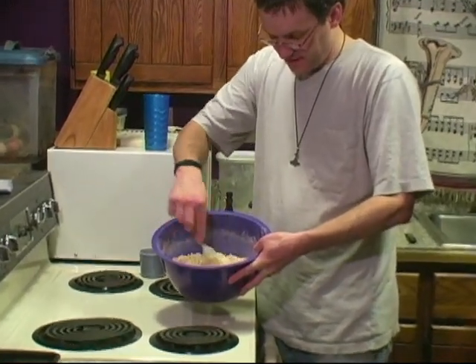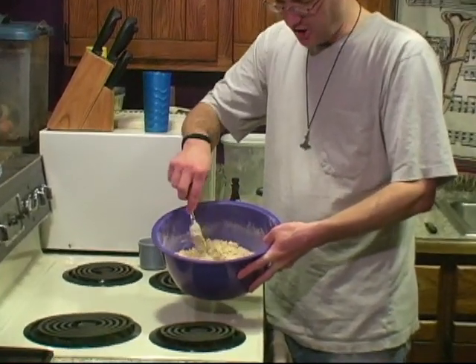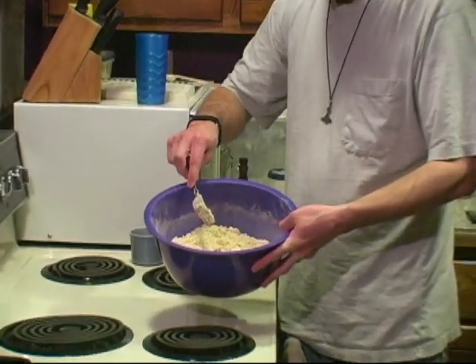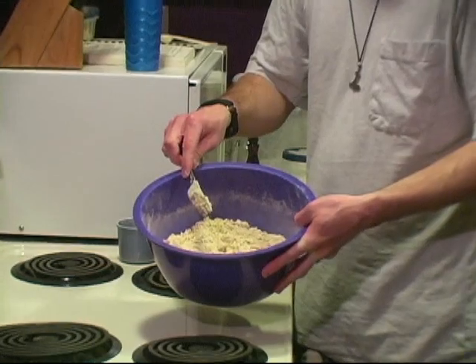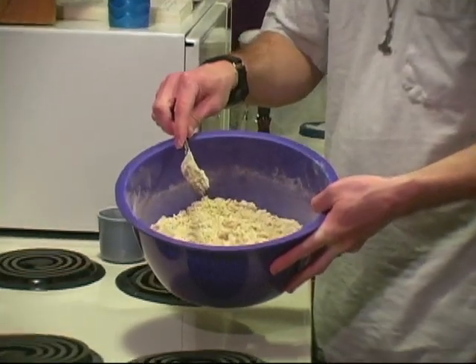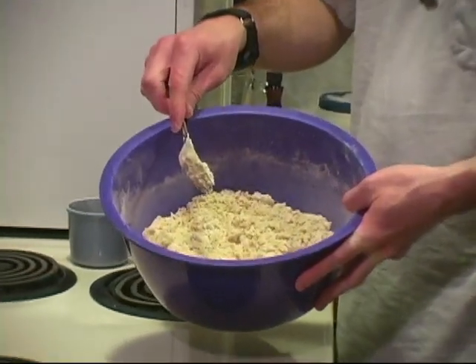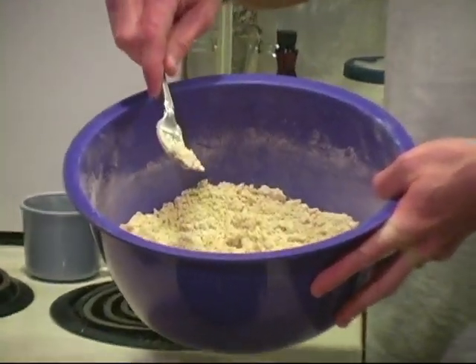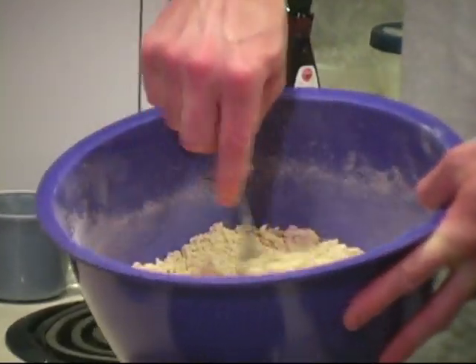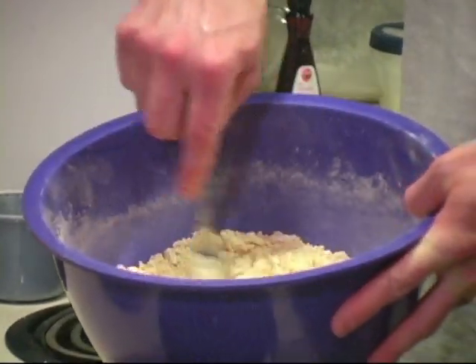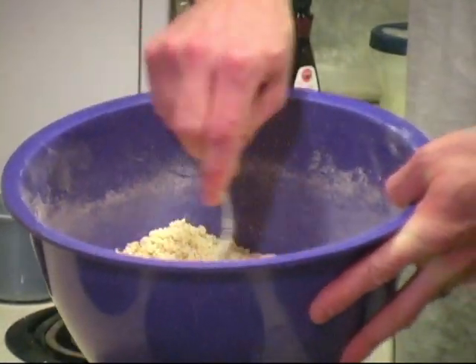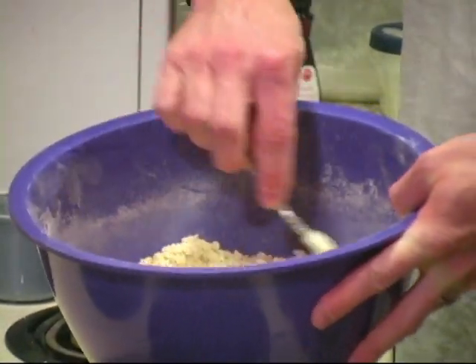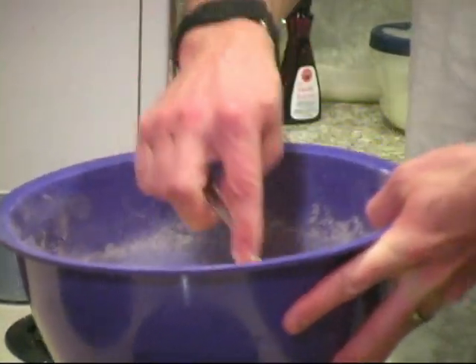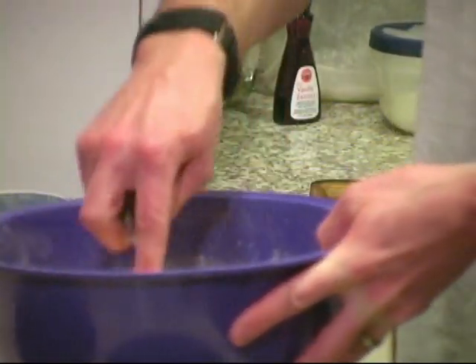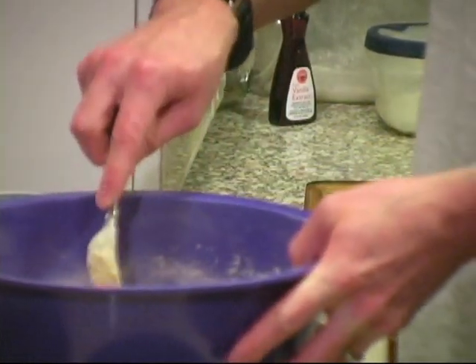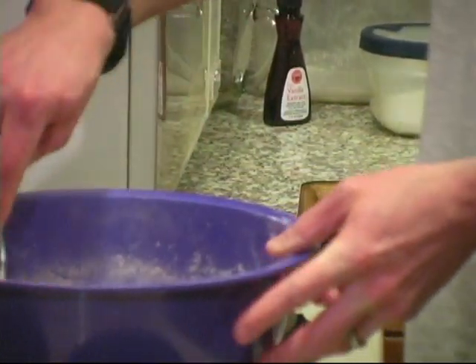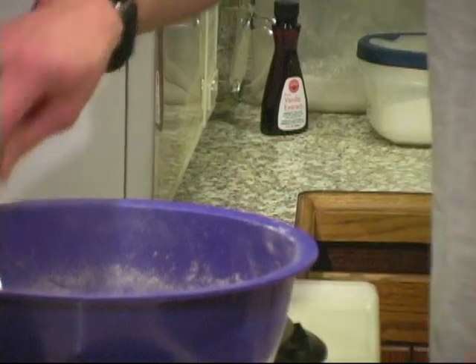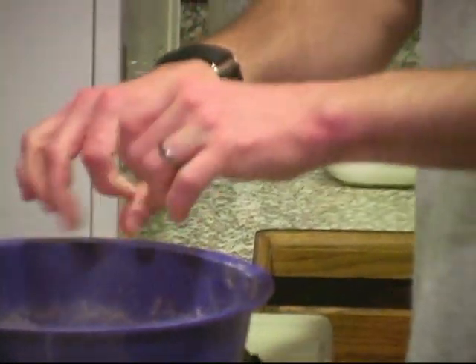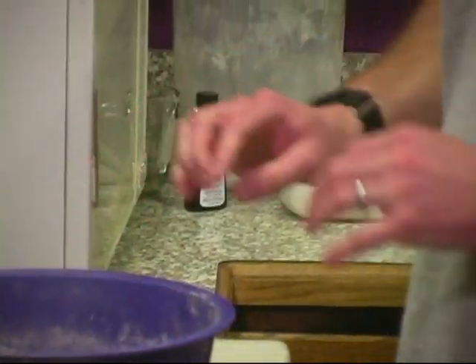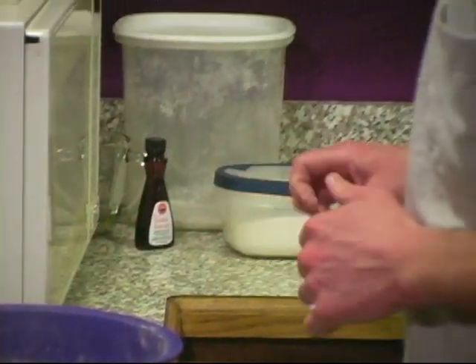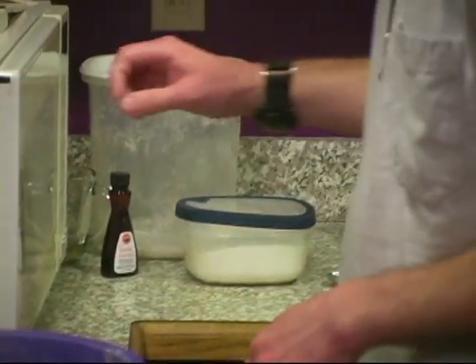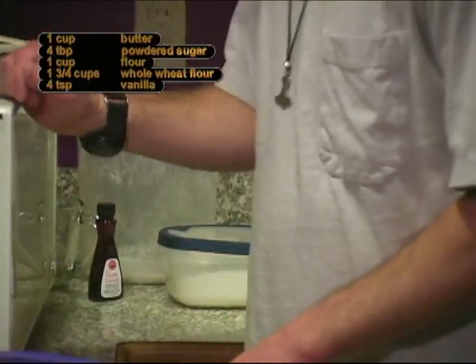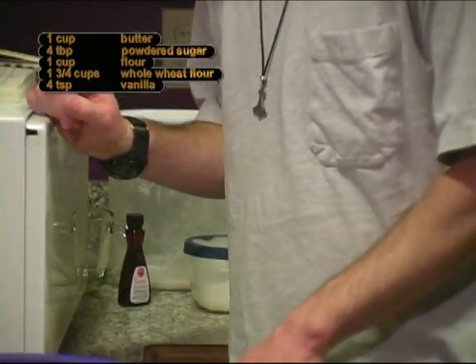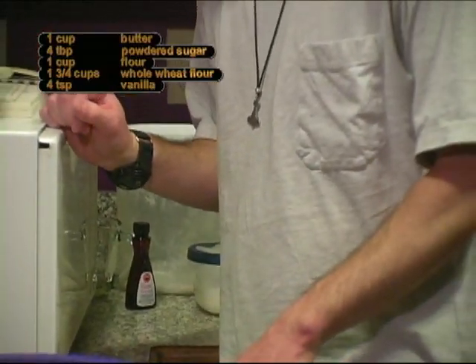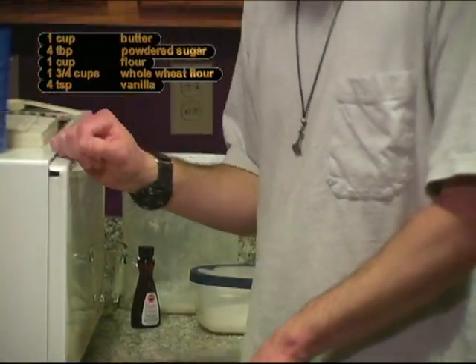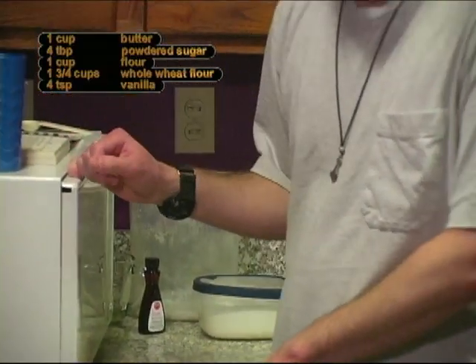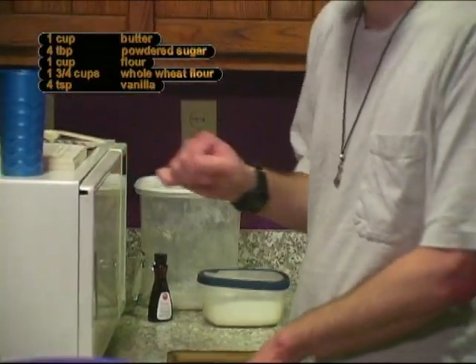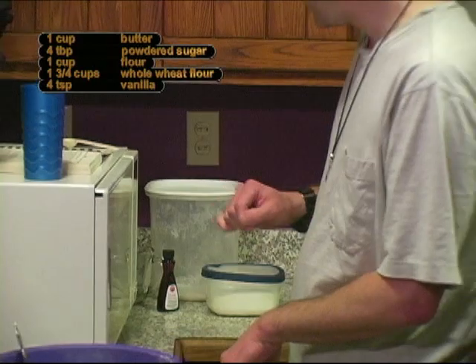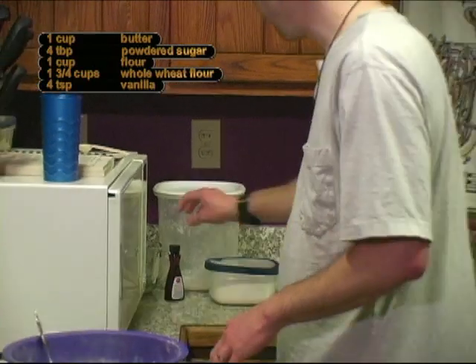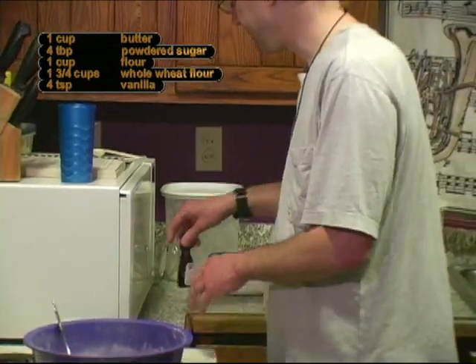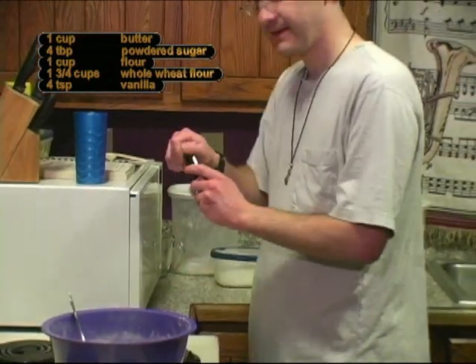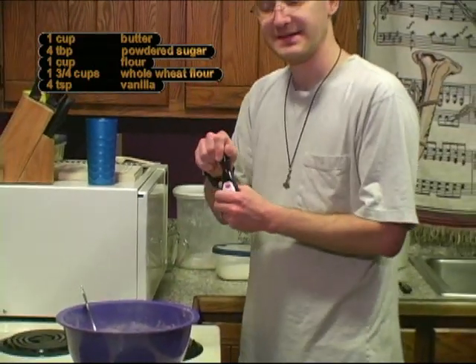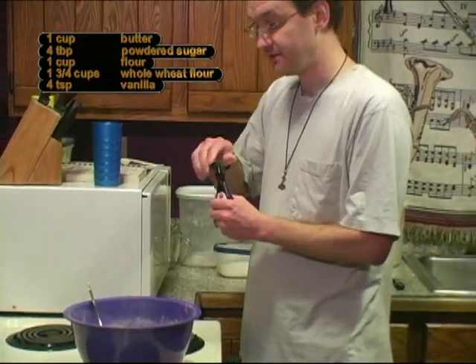It's gone from being chunks of butter to actually starting to make a little bit of a dough, so we'll continue with the recipe. Next is four teaspoons of vanilla.